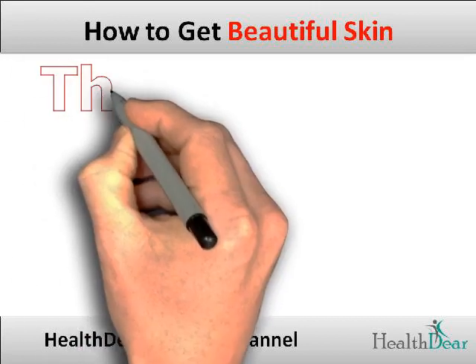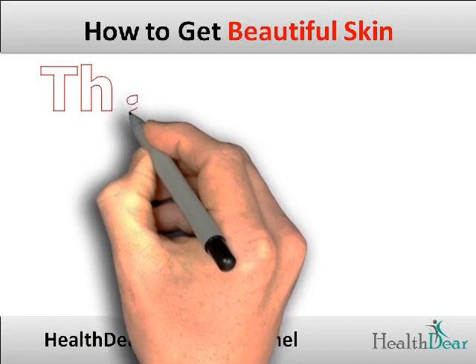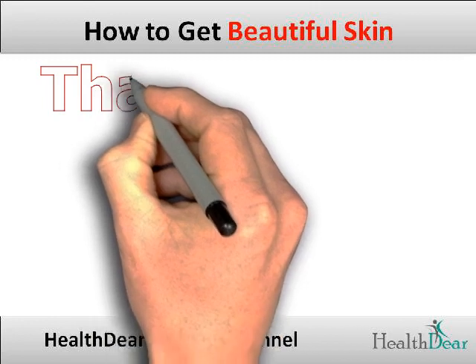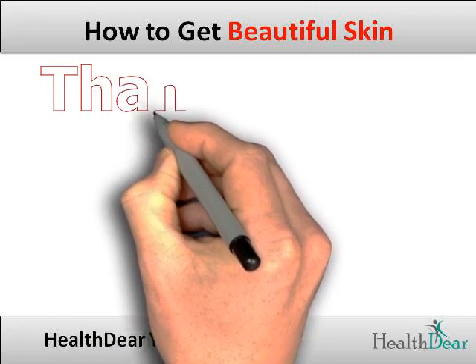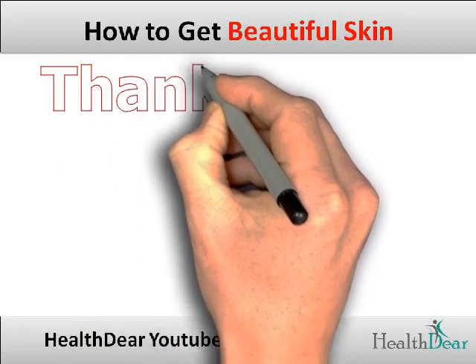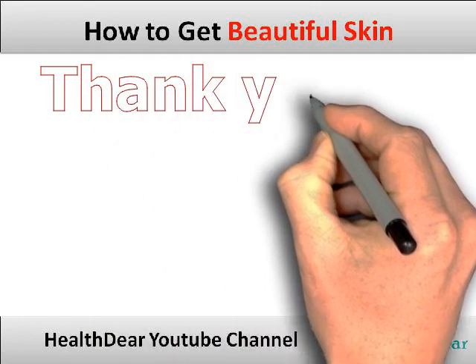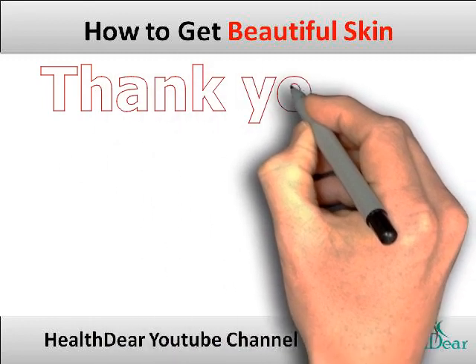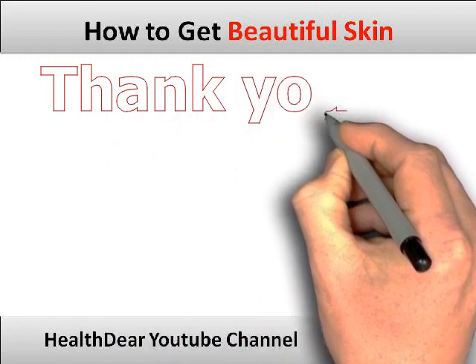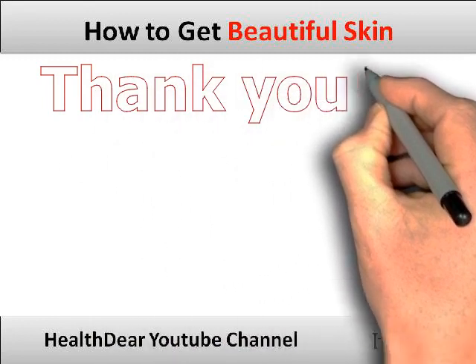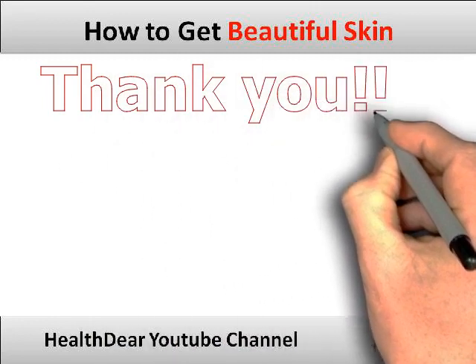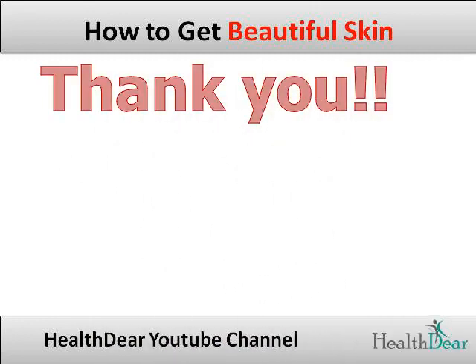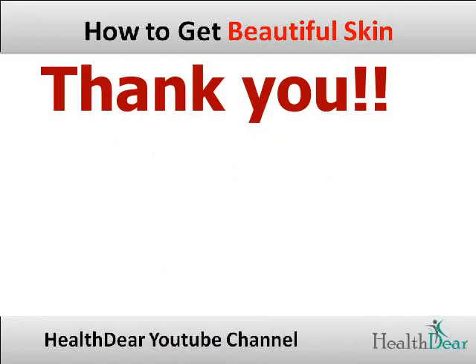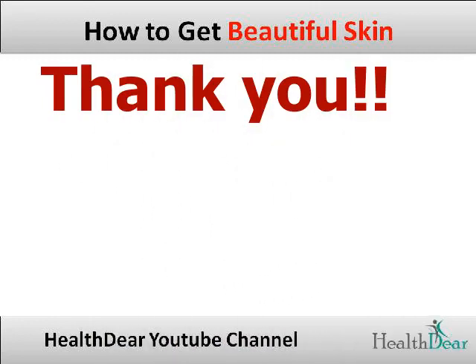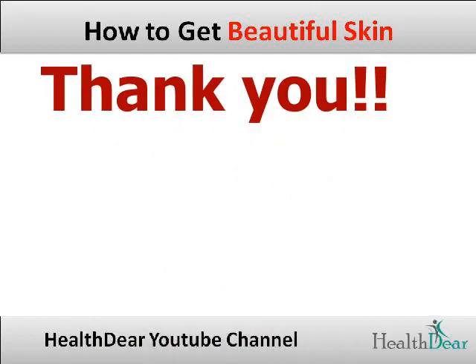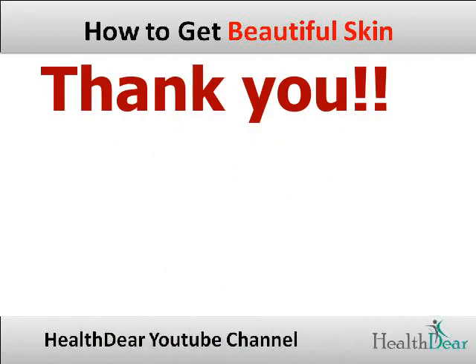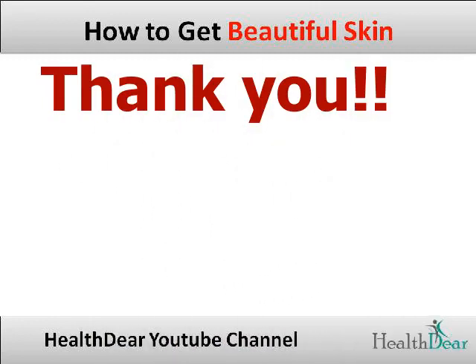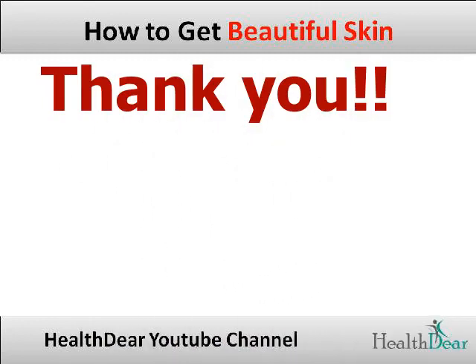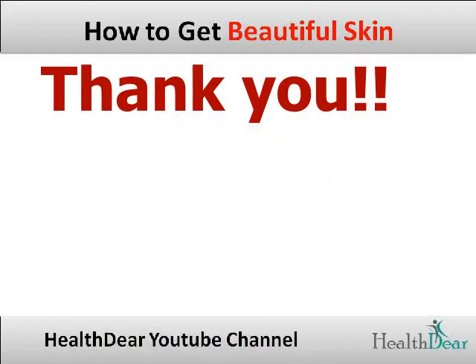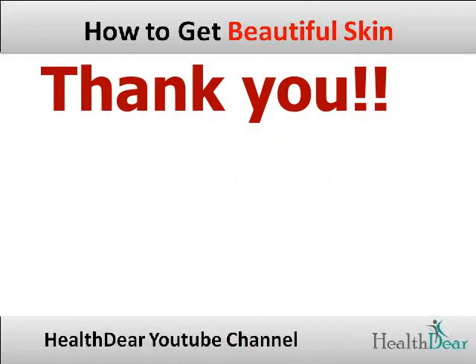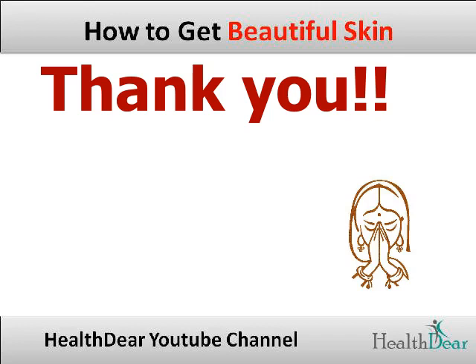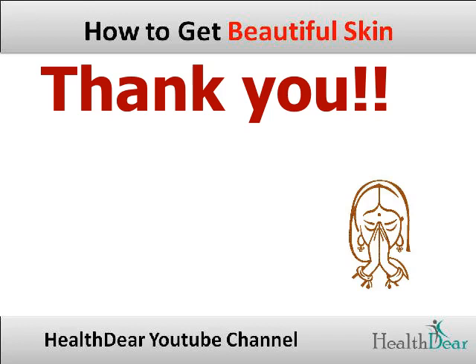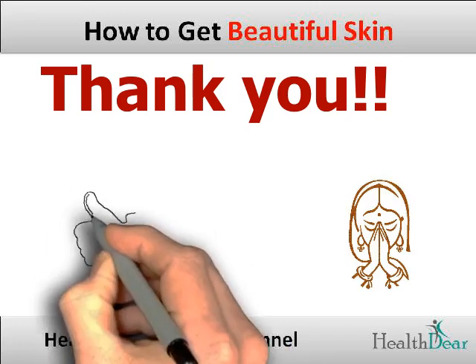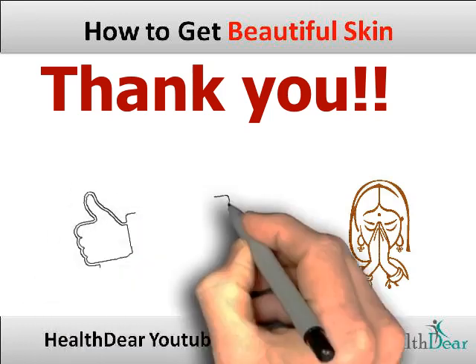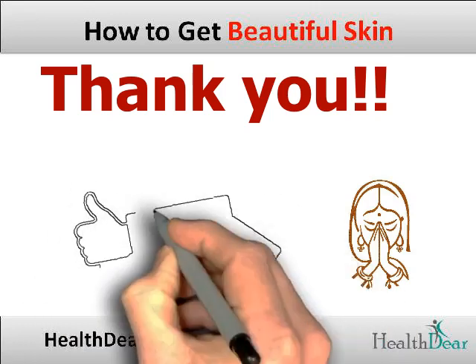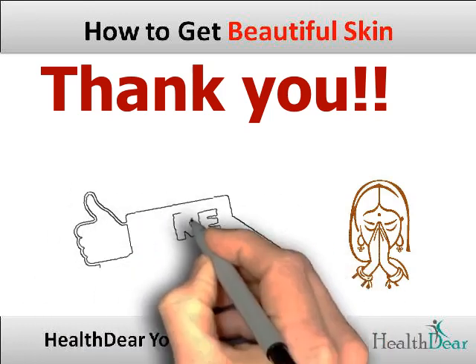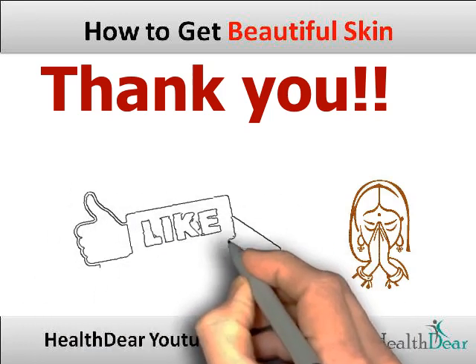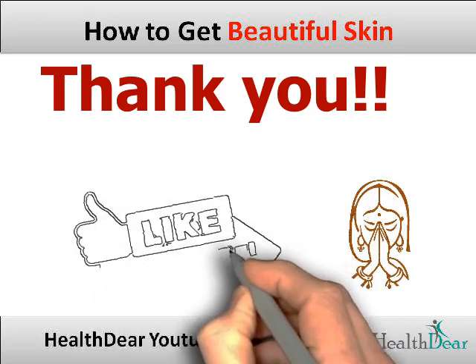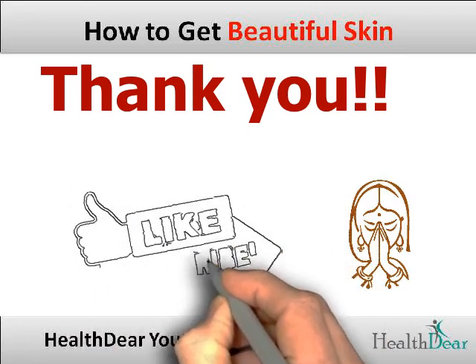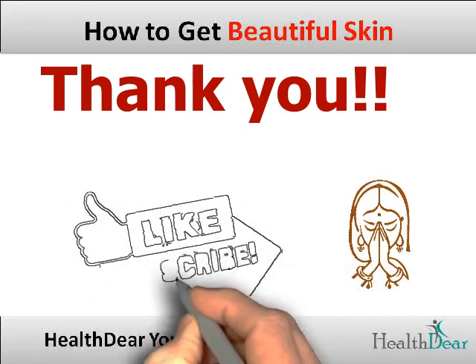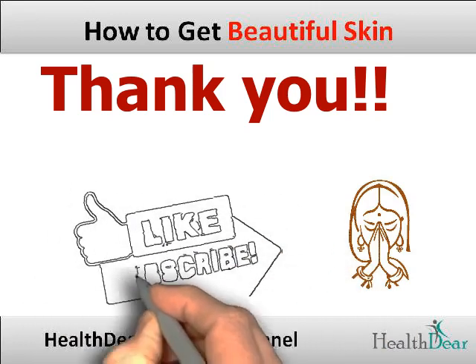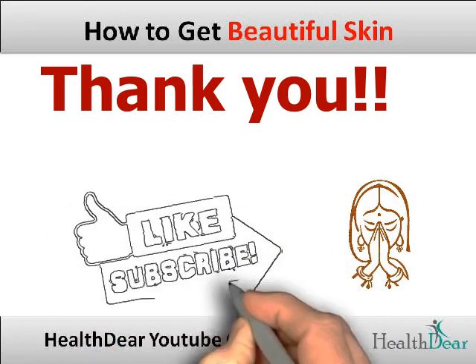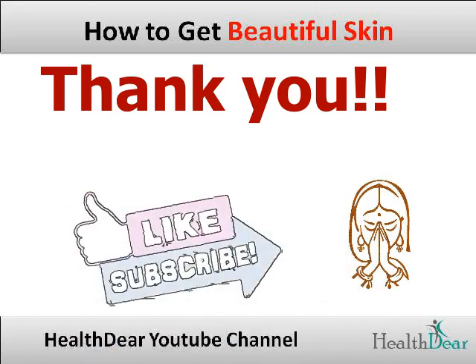If you found this video helpful and informative, please like and subscribe to this channel. See you next time — until then, stay happy and healthy.